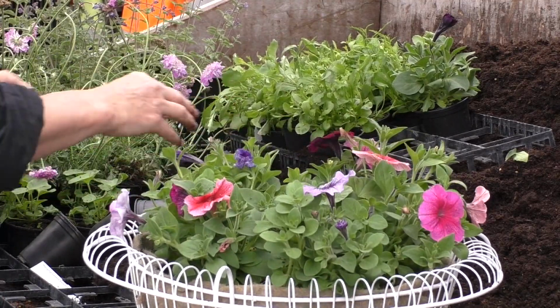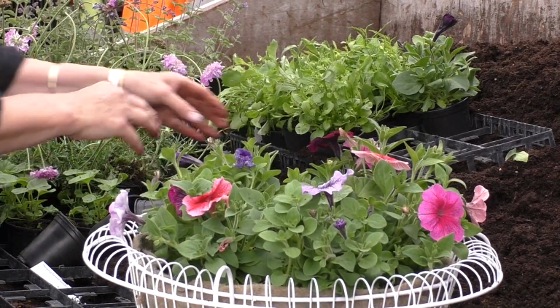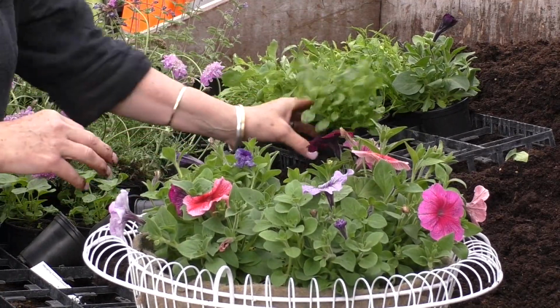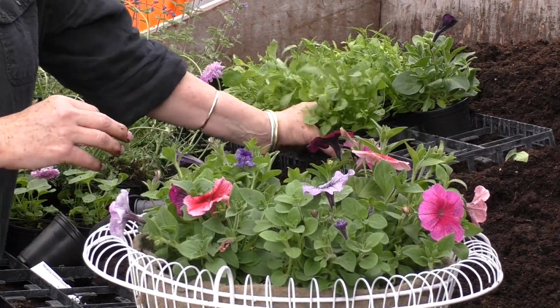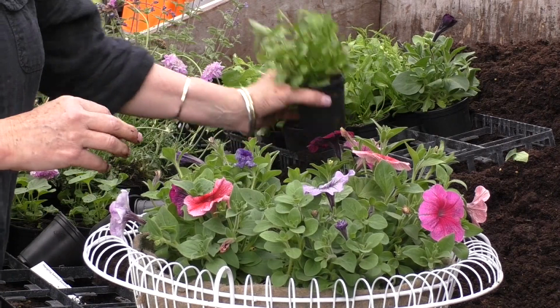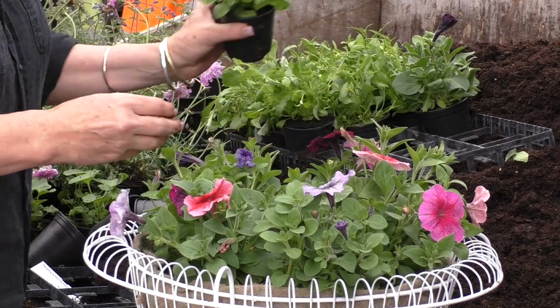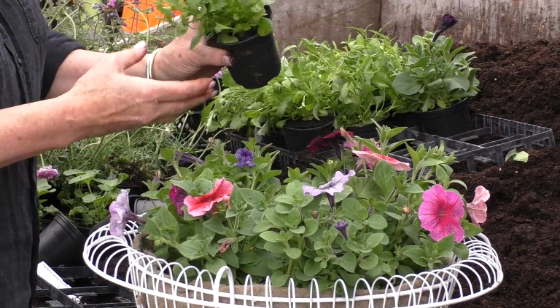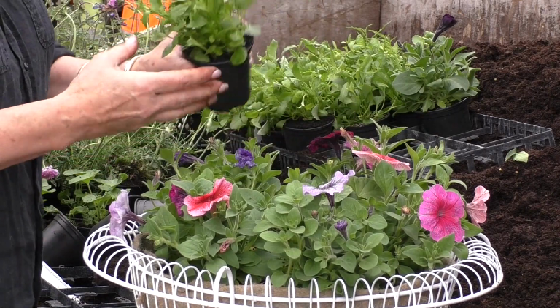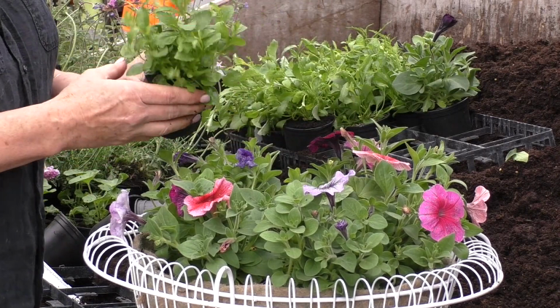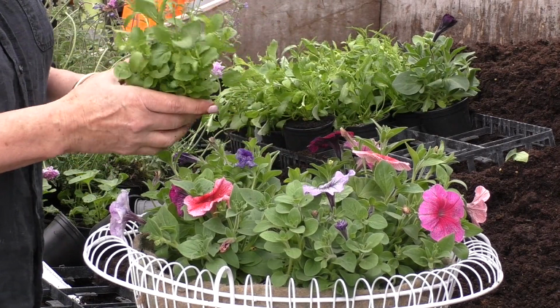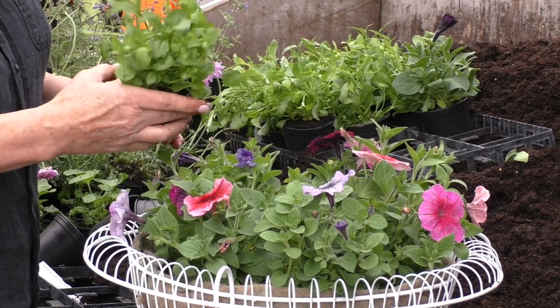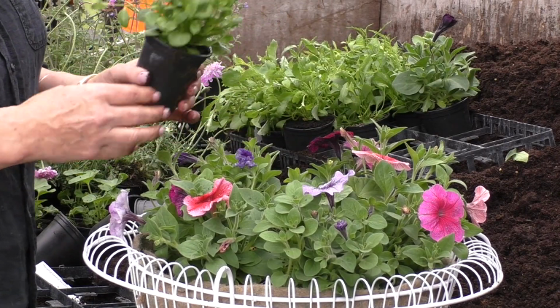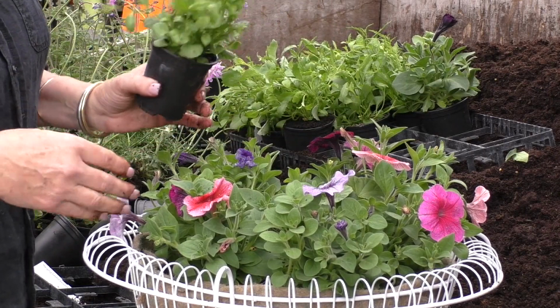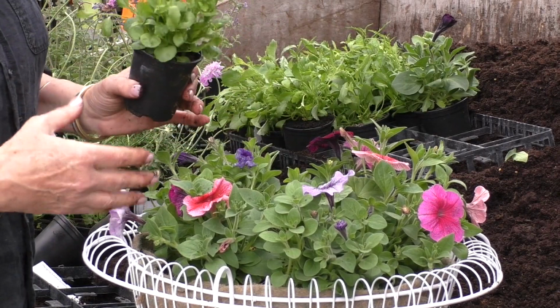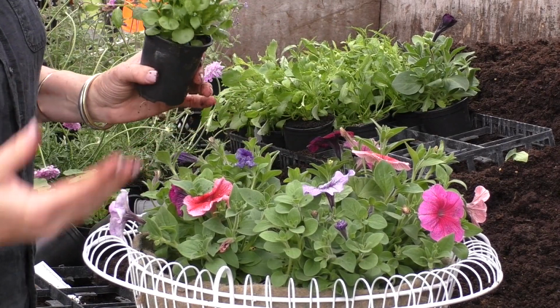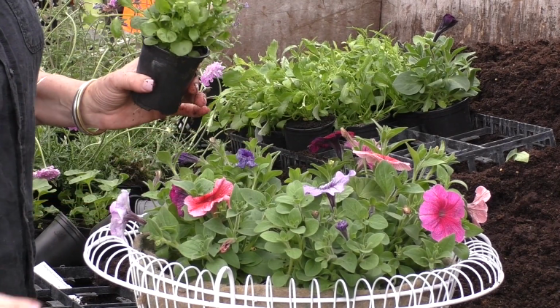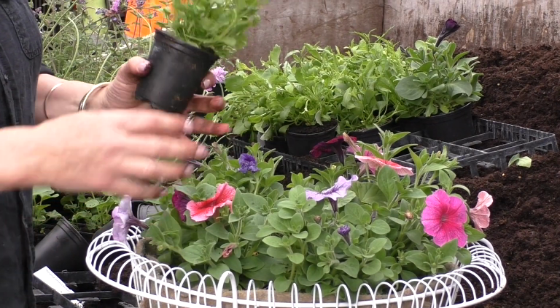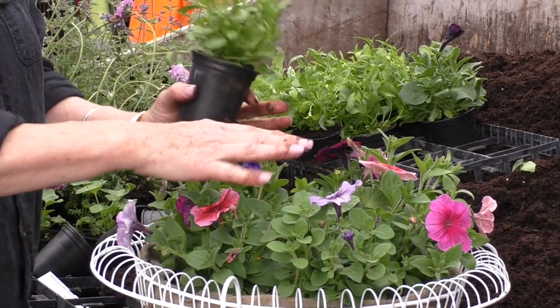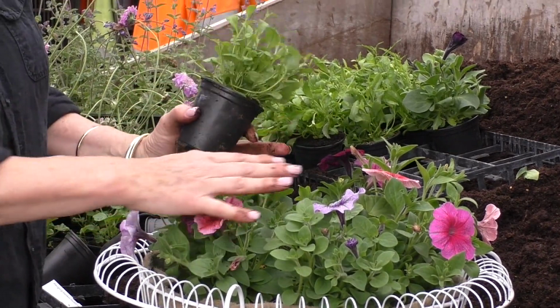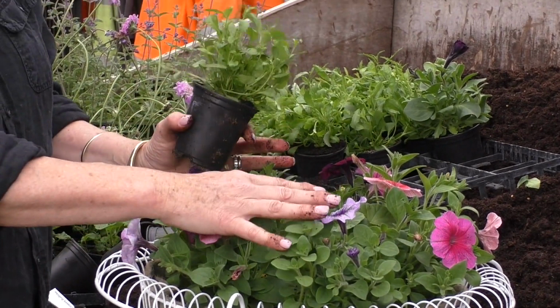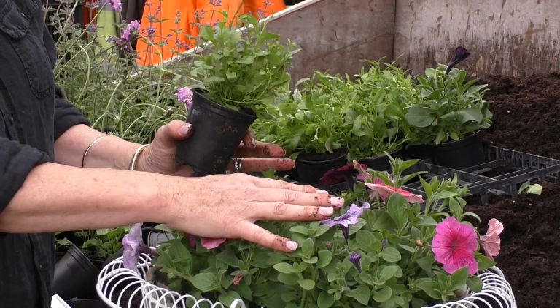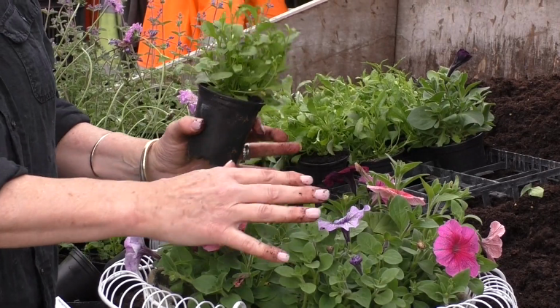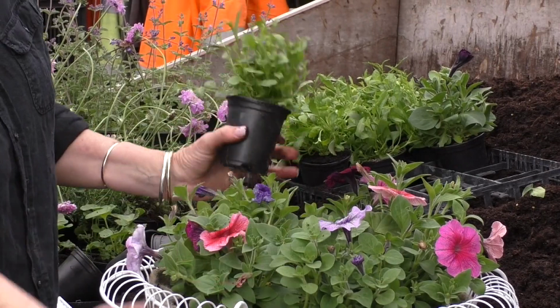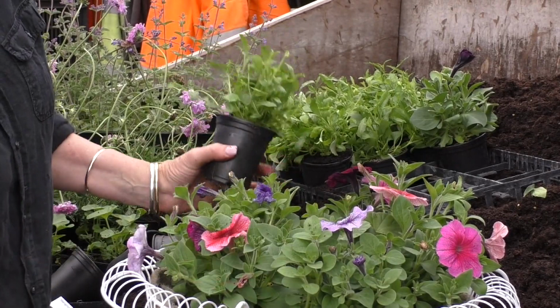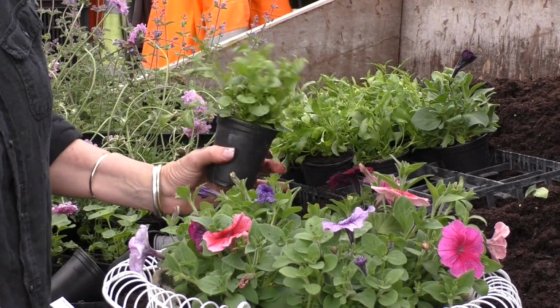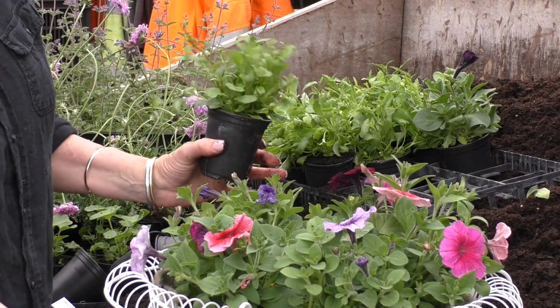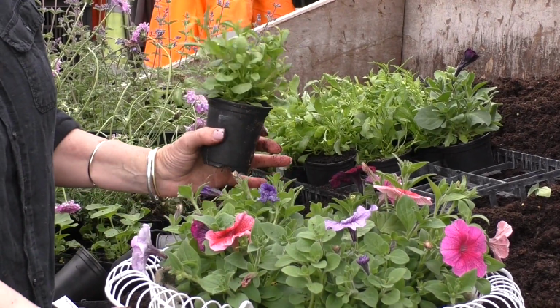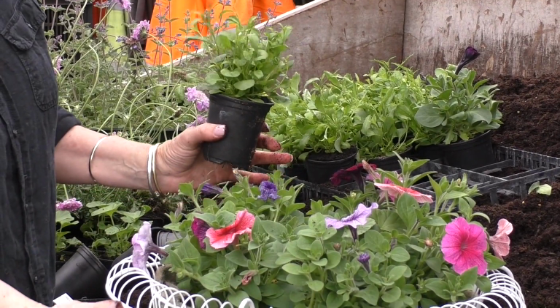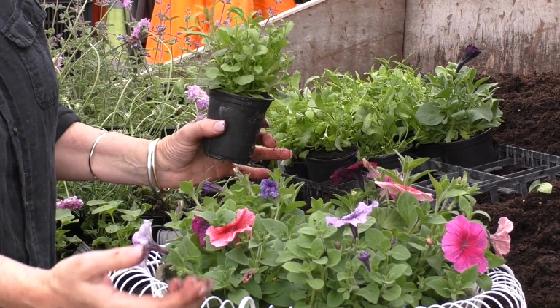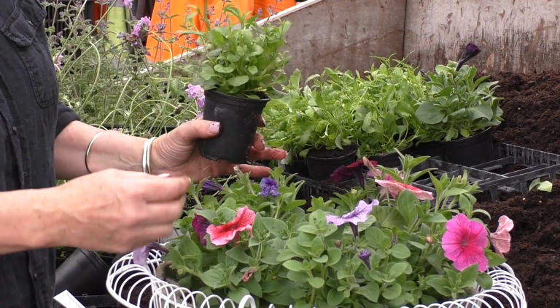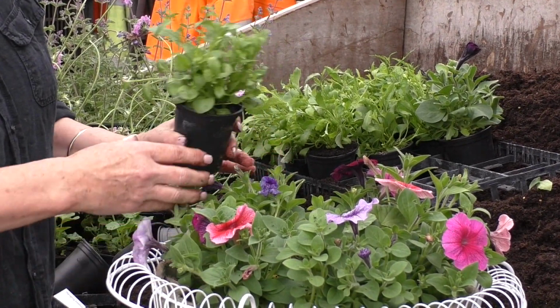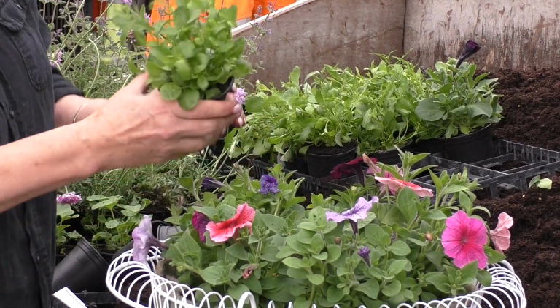And then finally we're going to use lobelias. These are going to trail and mingle with the other plants, but mainly cascade over the sides of the pot.